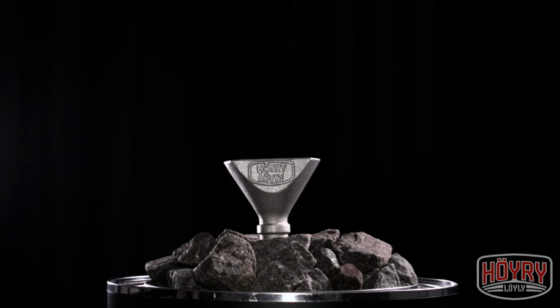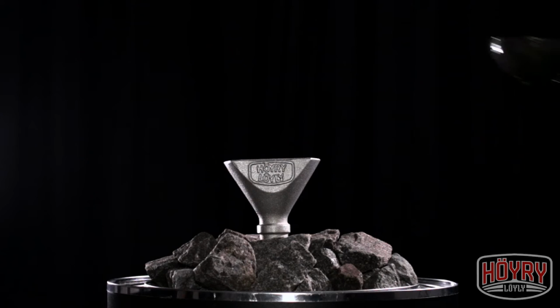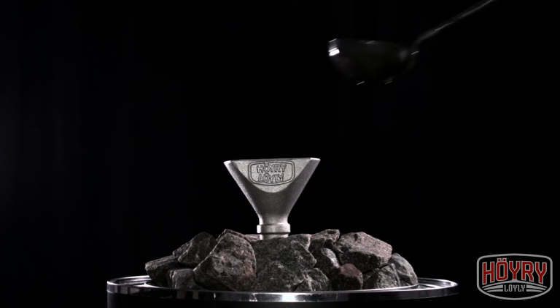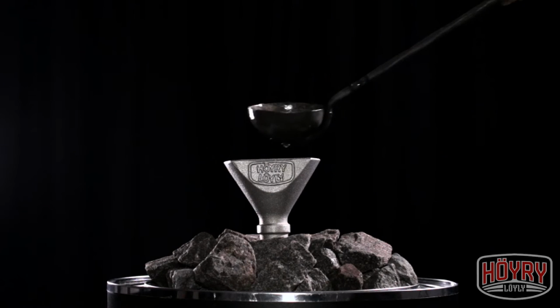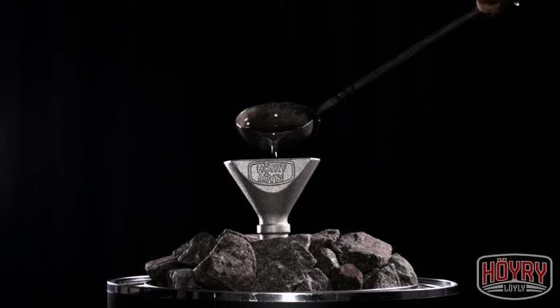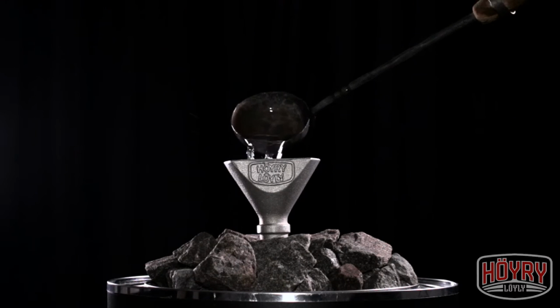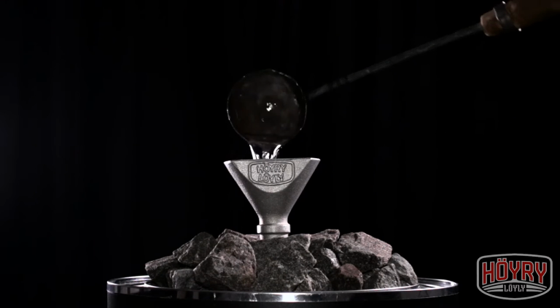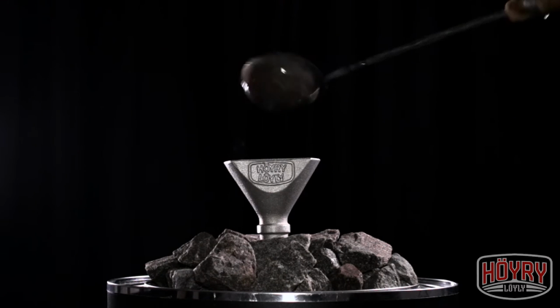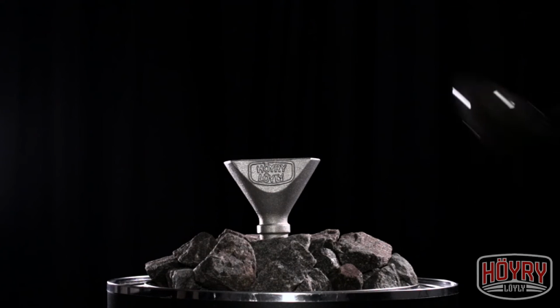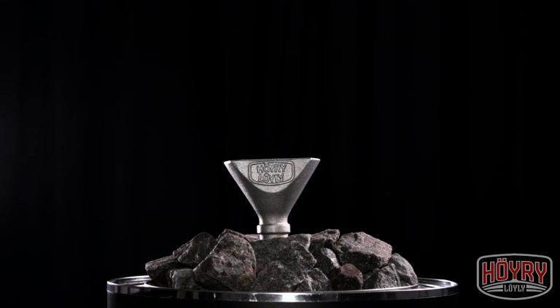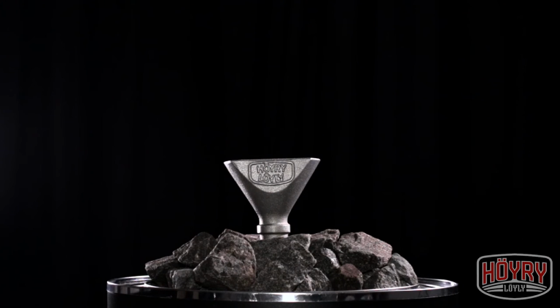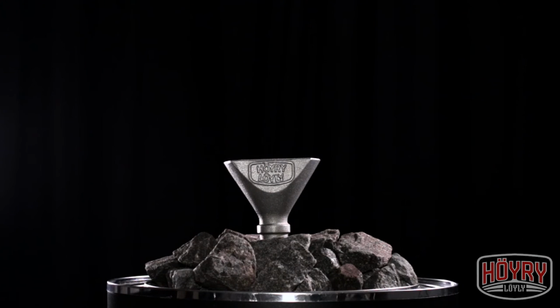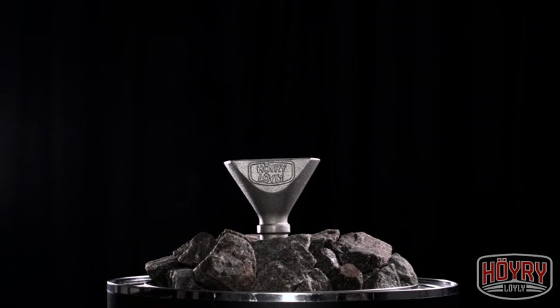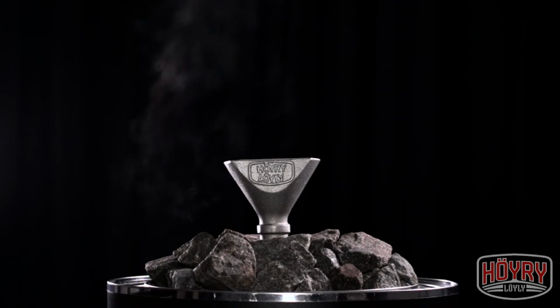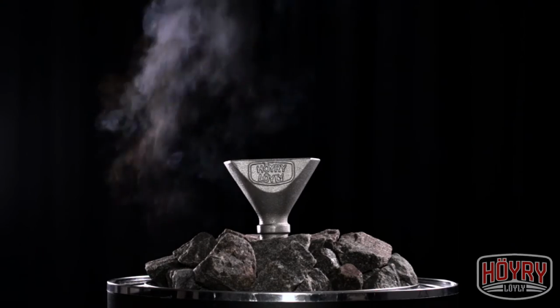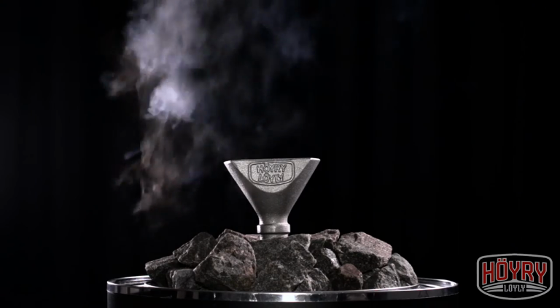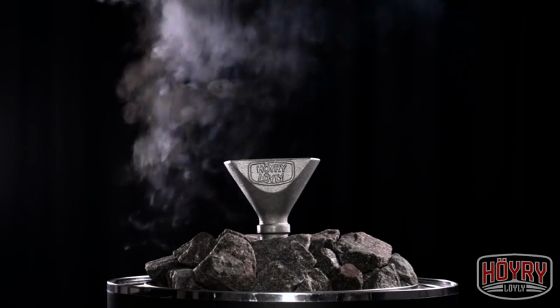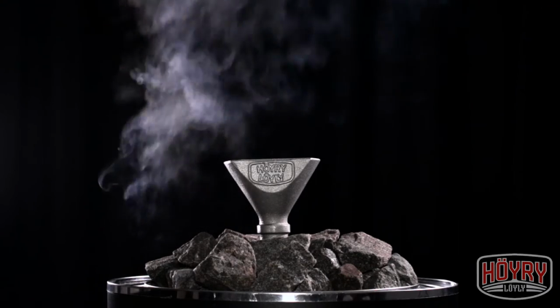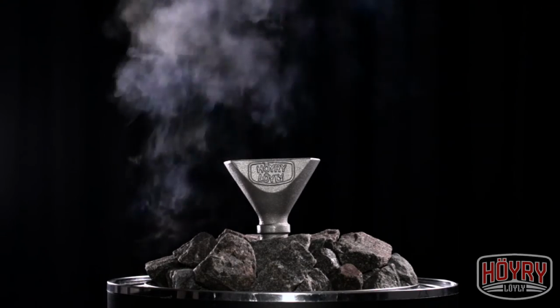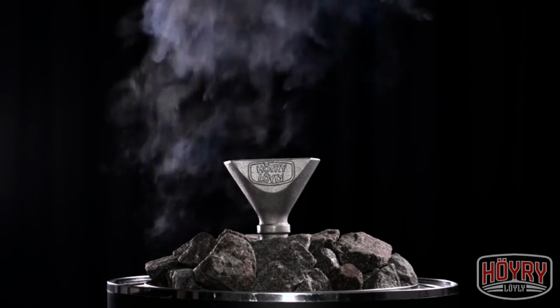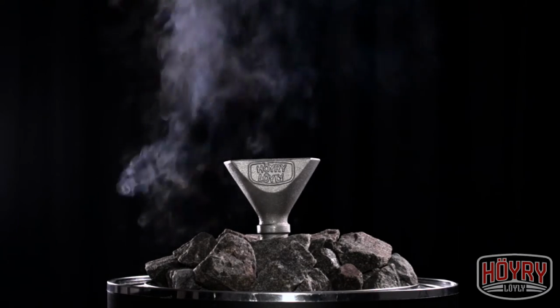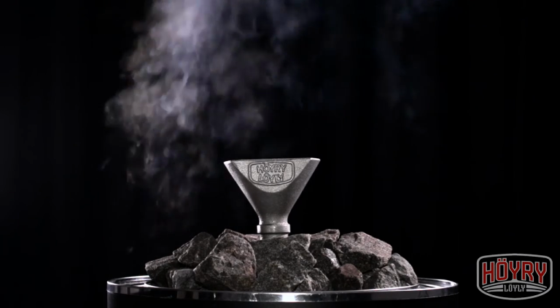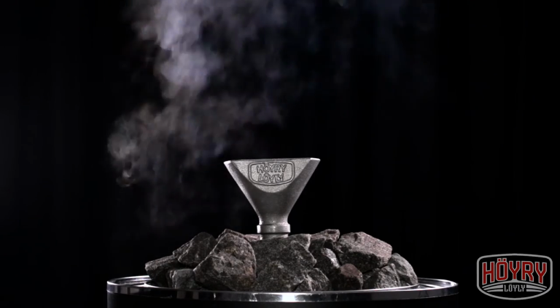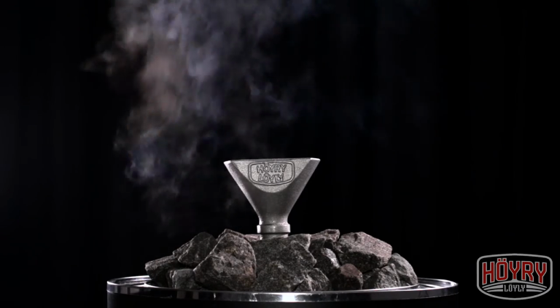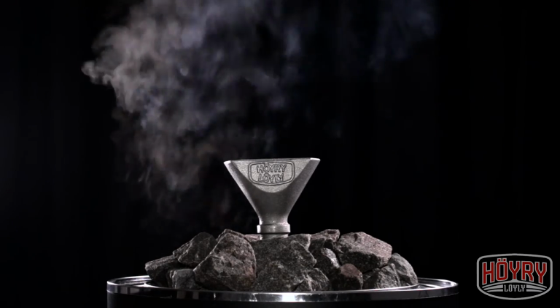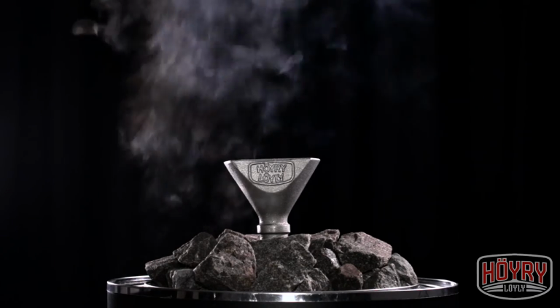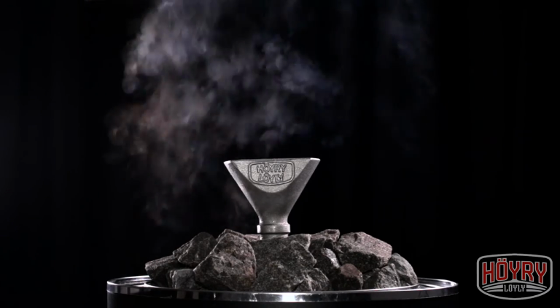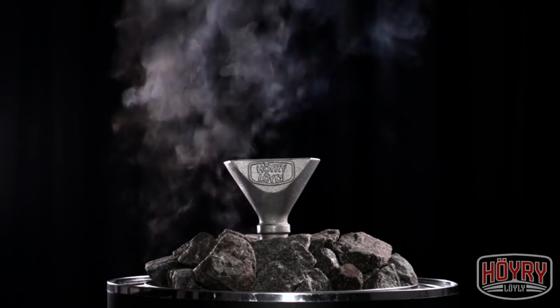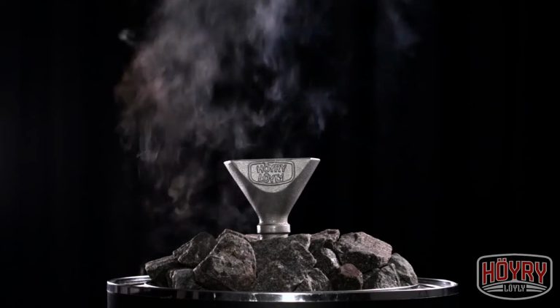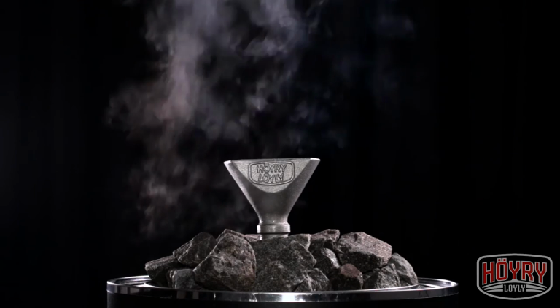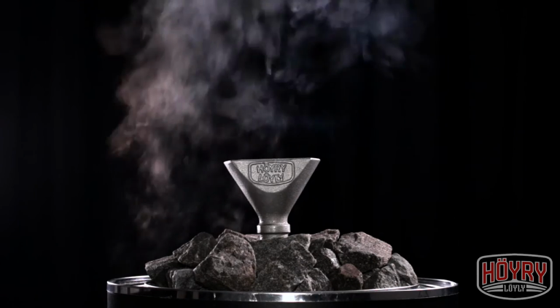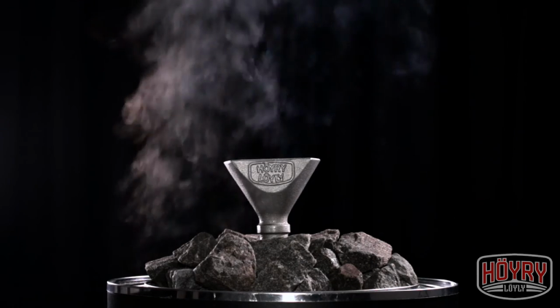This easy-to-use, high-quality product channels the water directly down into the middle of the stones. Therefore, the evaporation starts from the bottom instead of coming from the top, creating a much softer and humid atmosphere in the sauna.